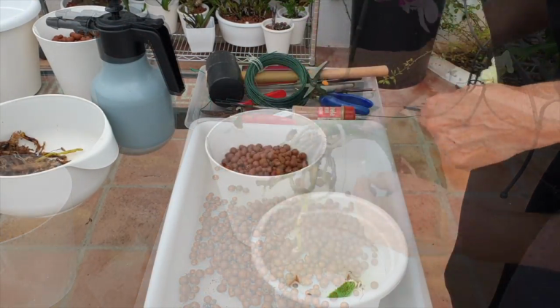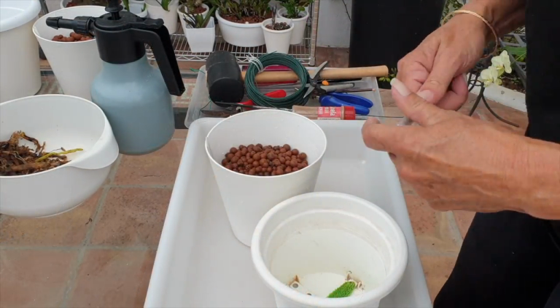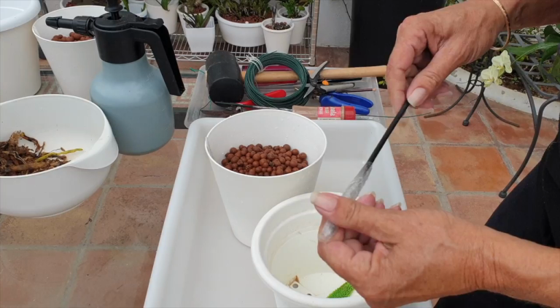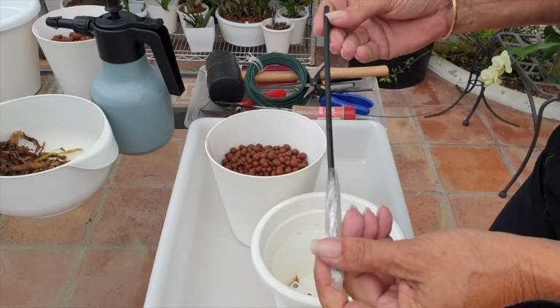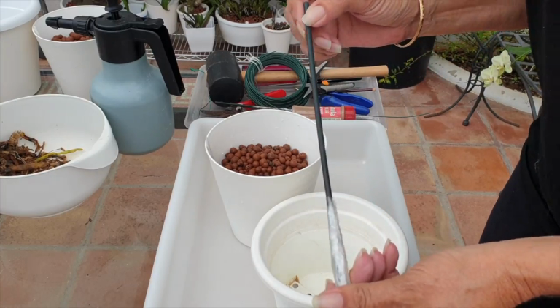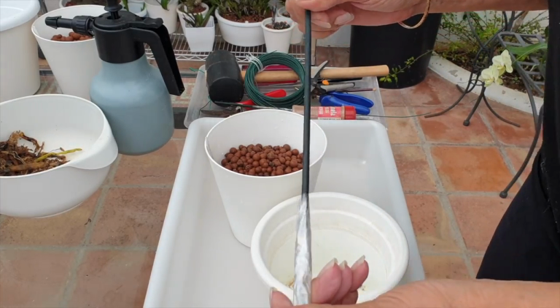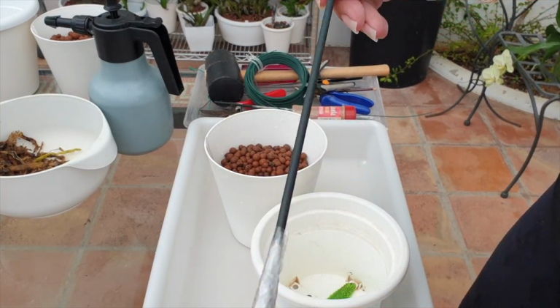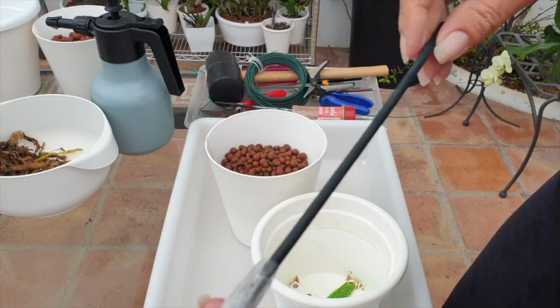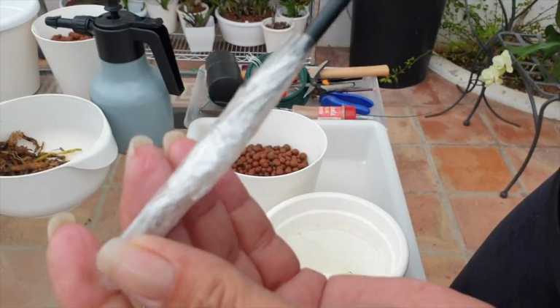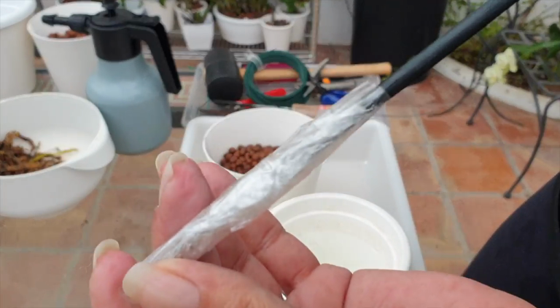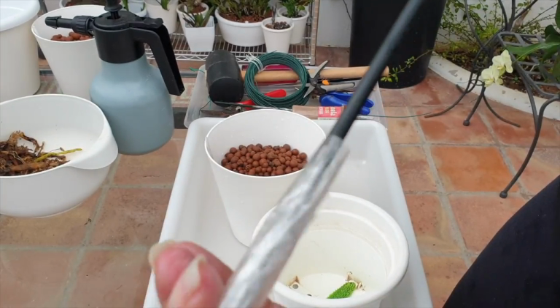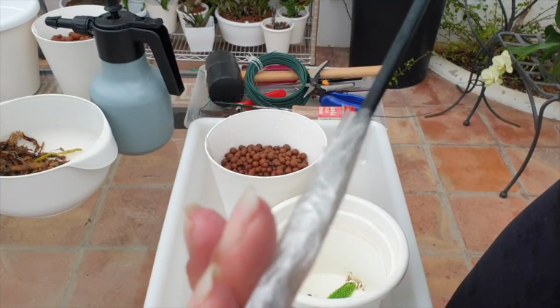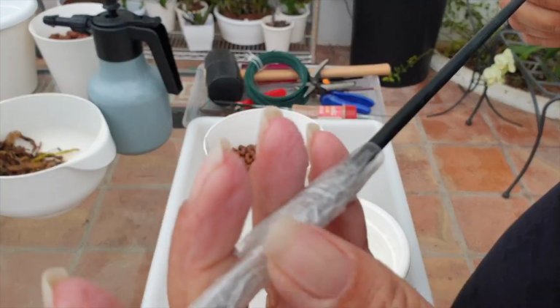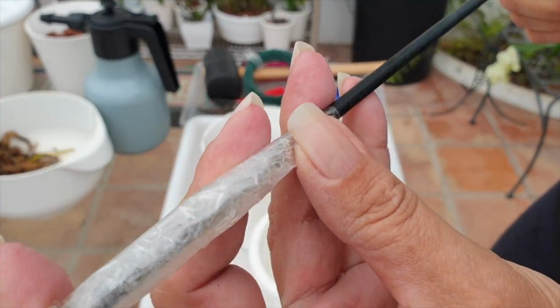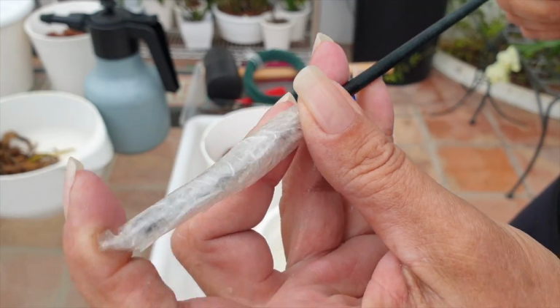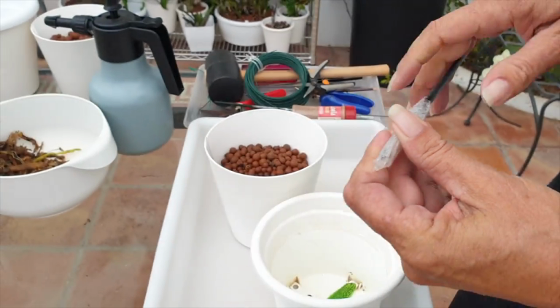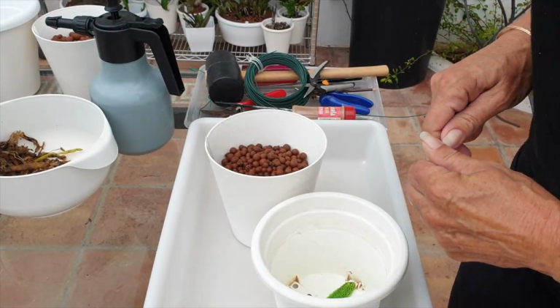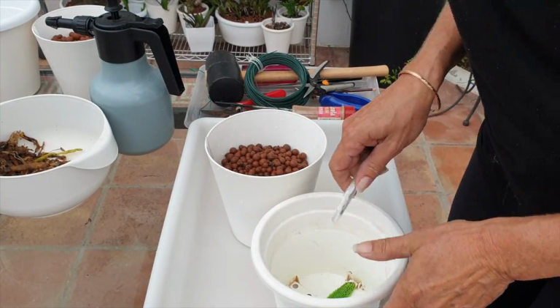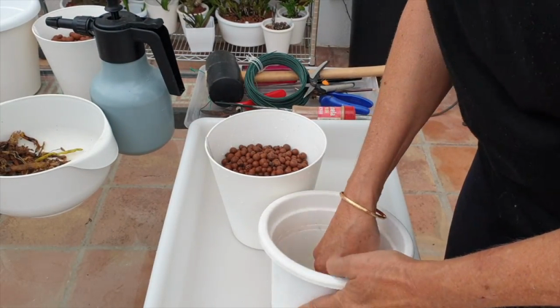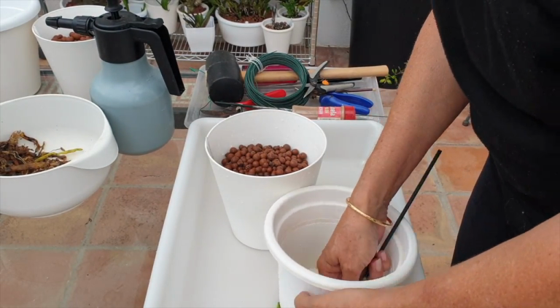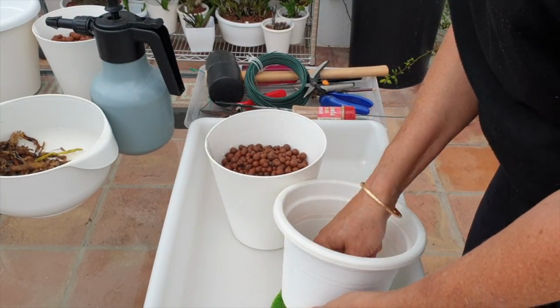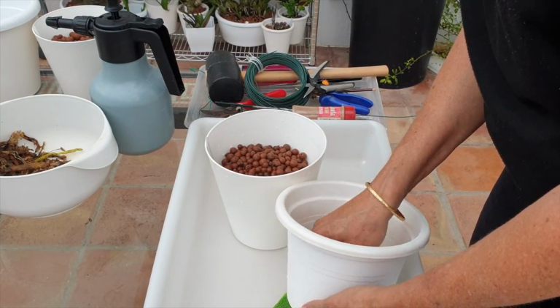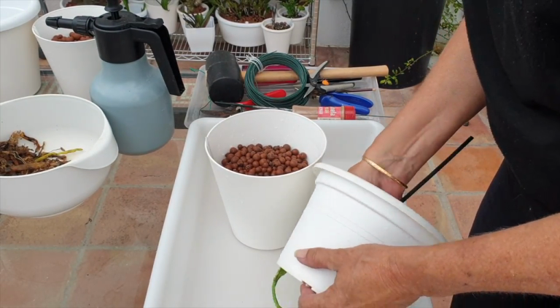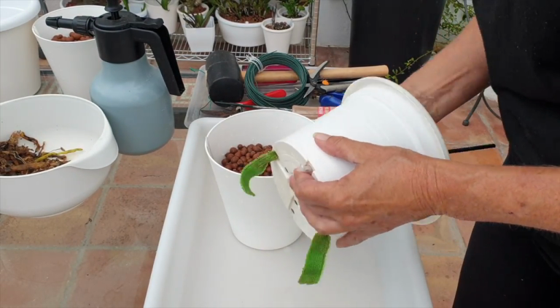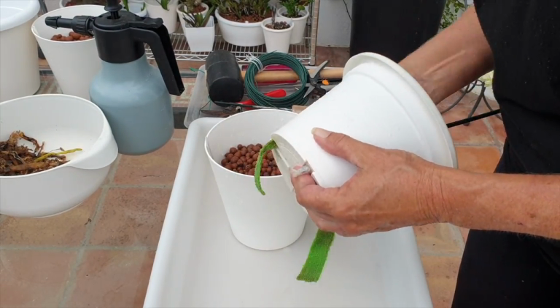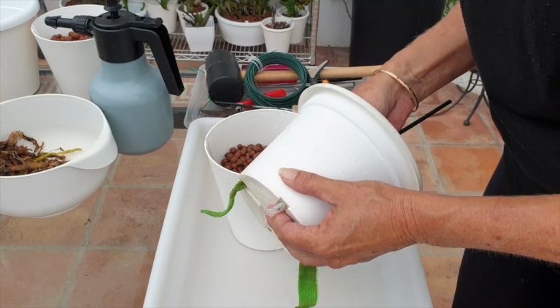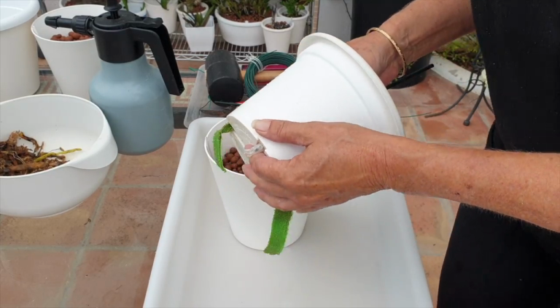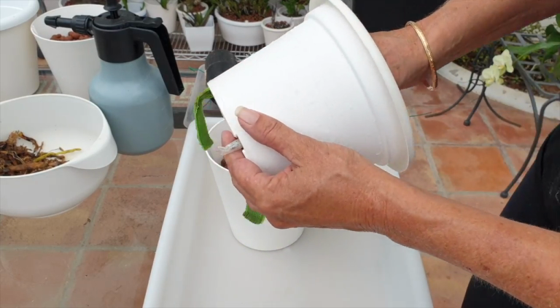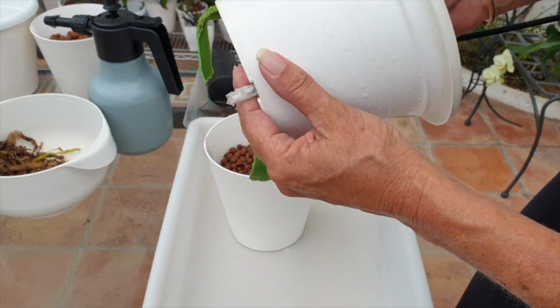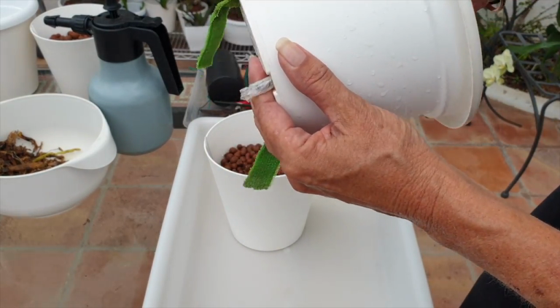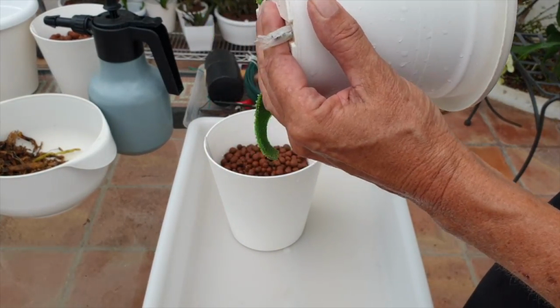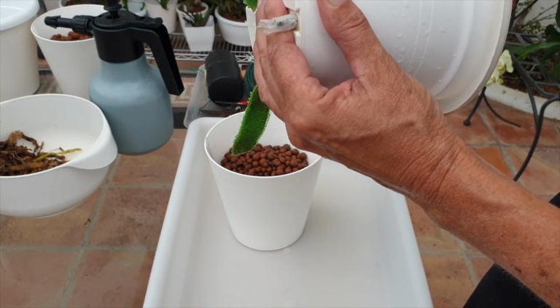My stakes are the phalaenopsis stakes we get from the store. Because most of them are wooden I put a lot of sellotape around the base — also to buffer for the gap between the stake and the hole — then just put the stake through and be done with it.